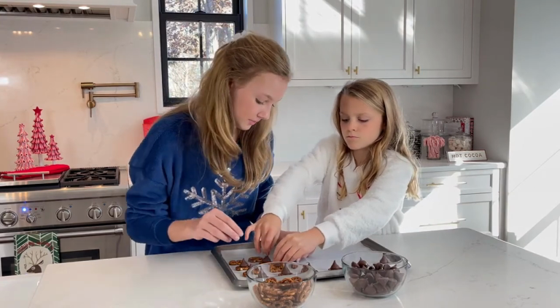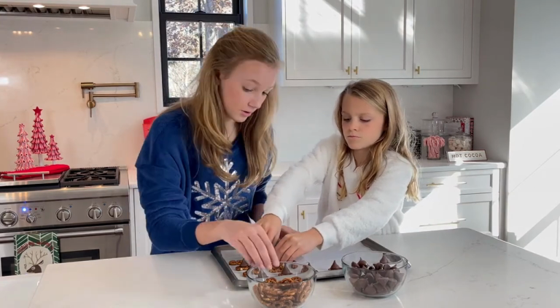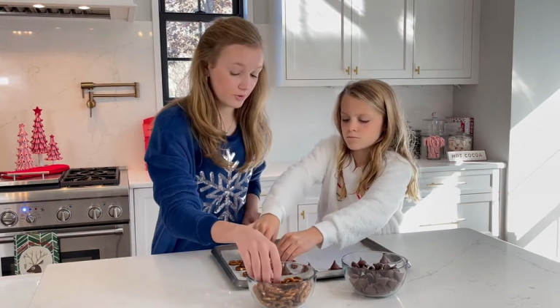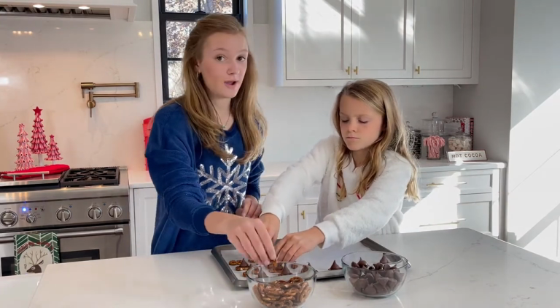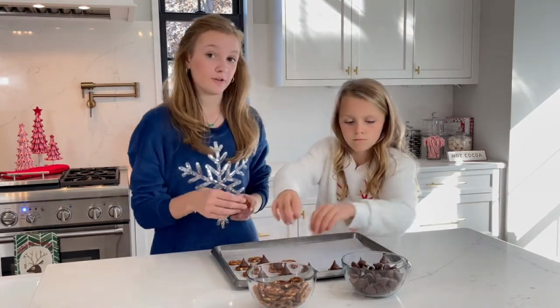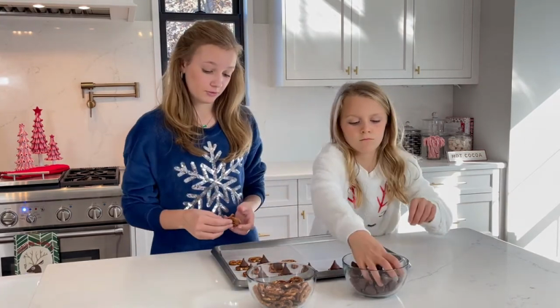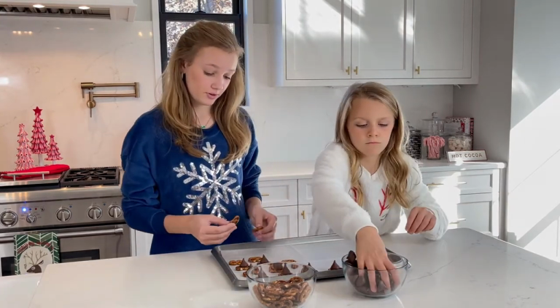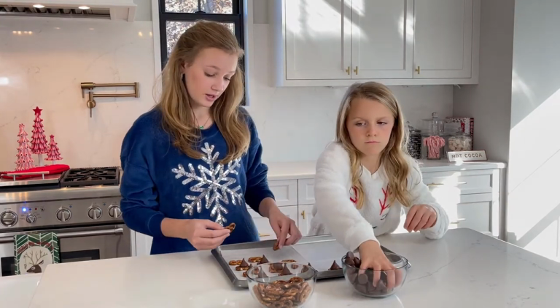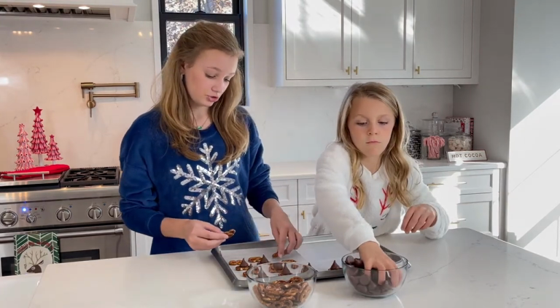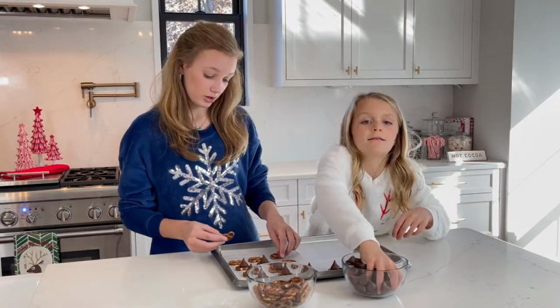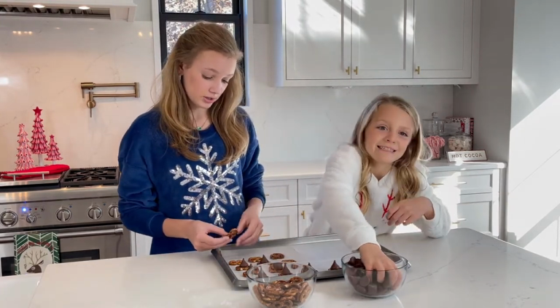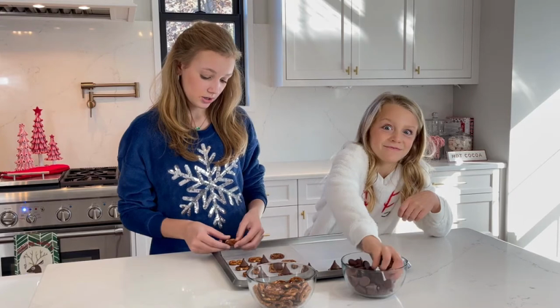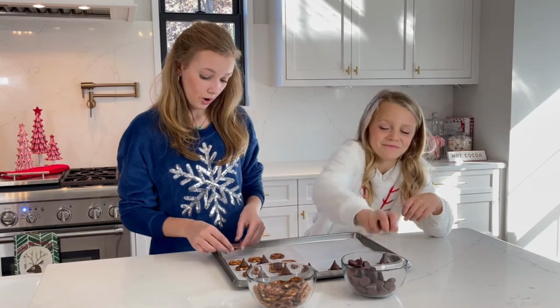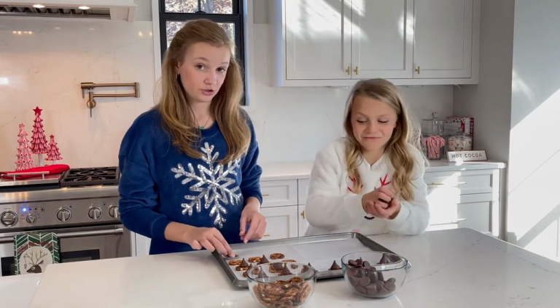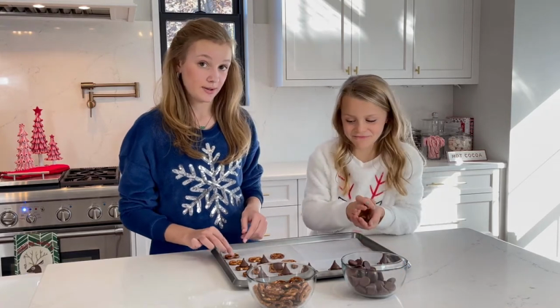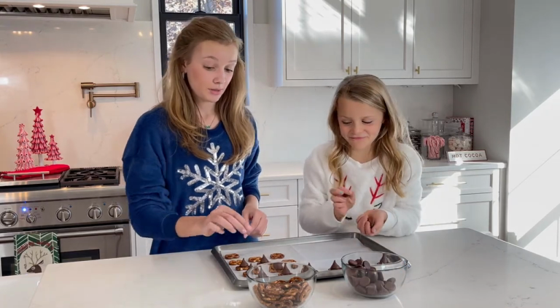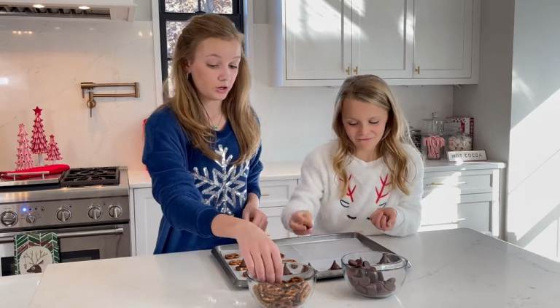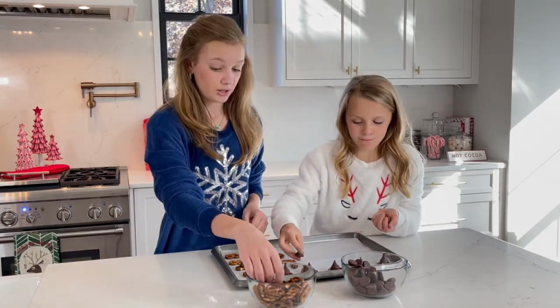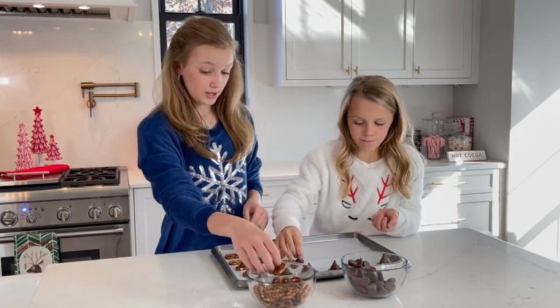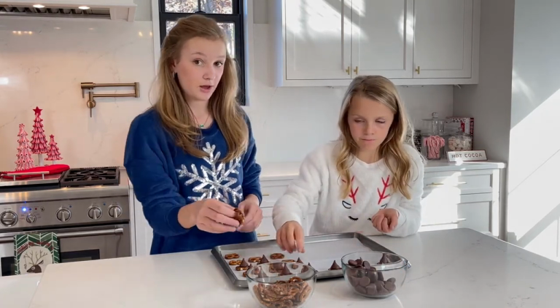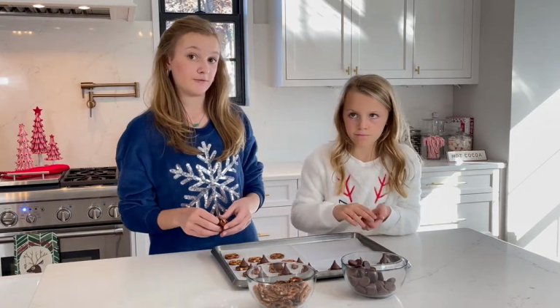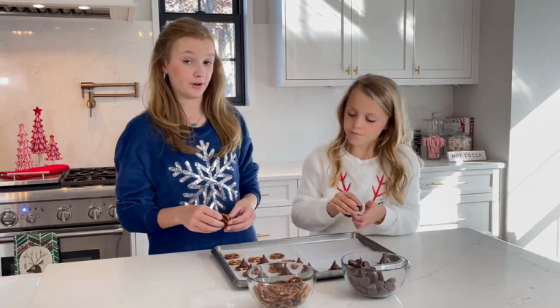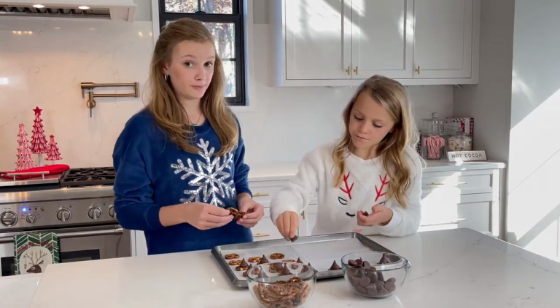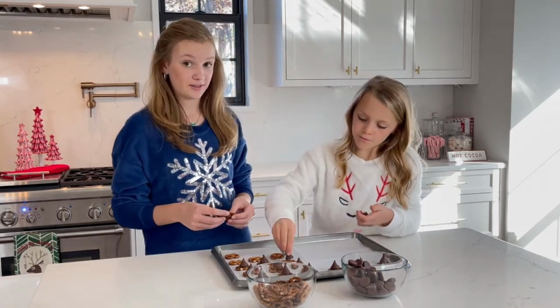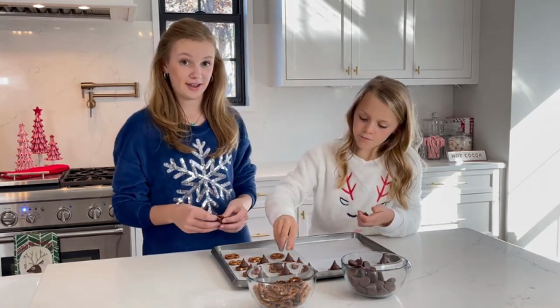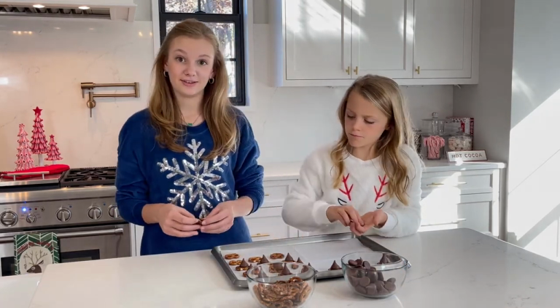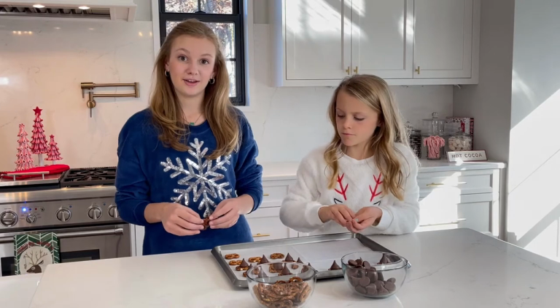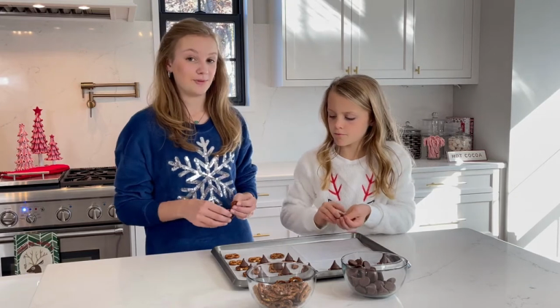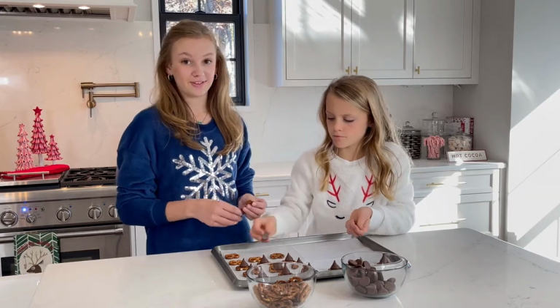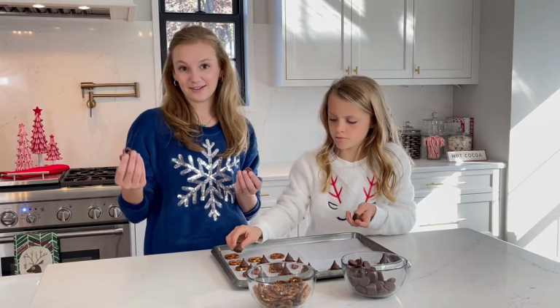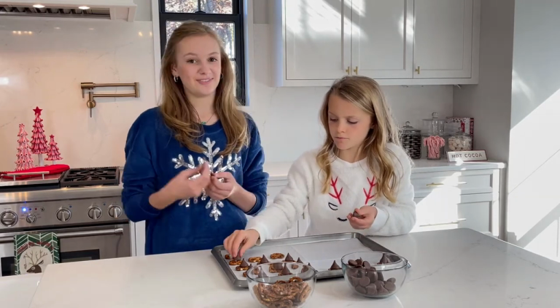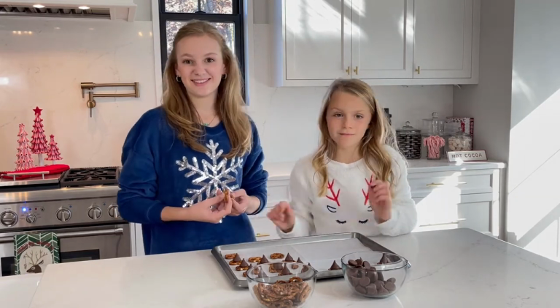So once you have all the pretzels and chocolate on the tray, you're gonna put it in the oven for three to four minutes, and we will see it when it's done.